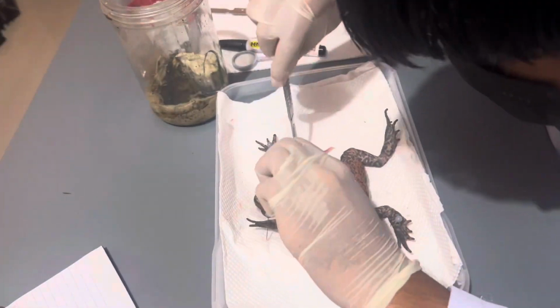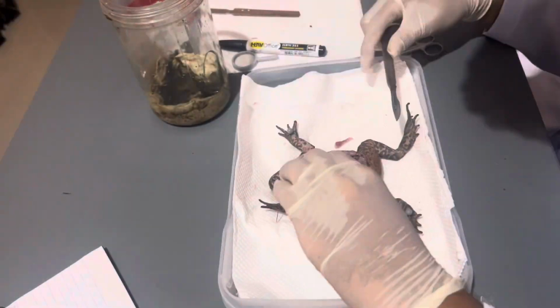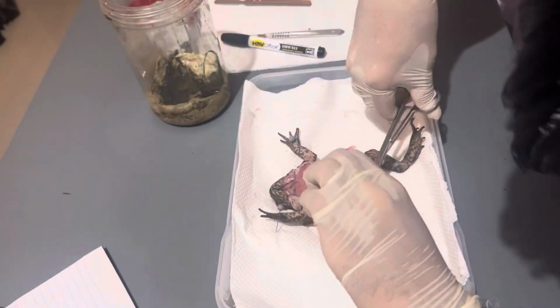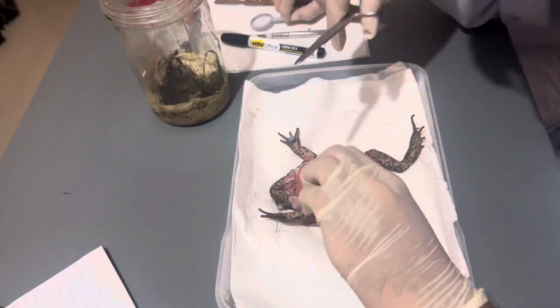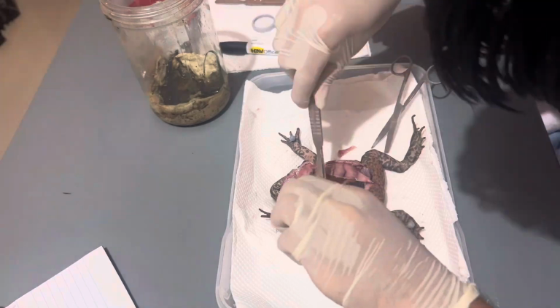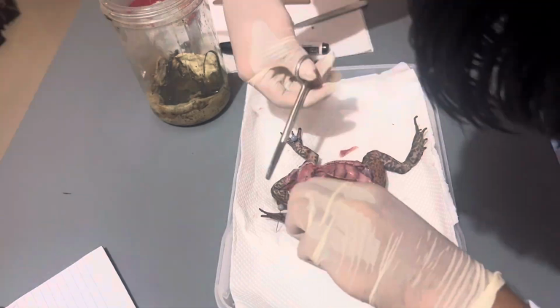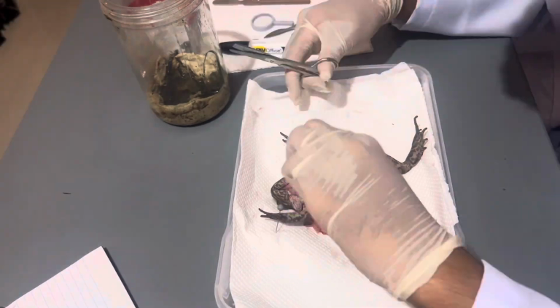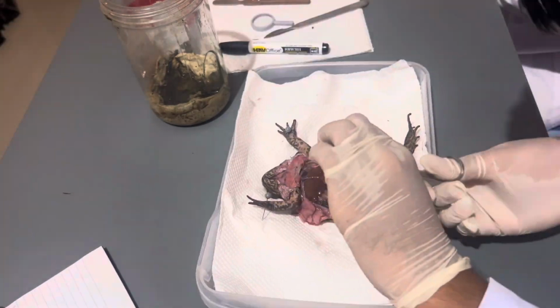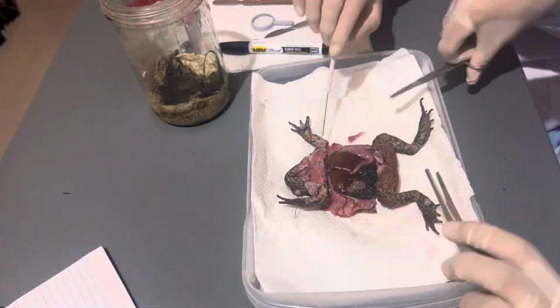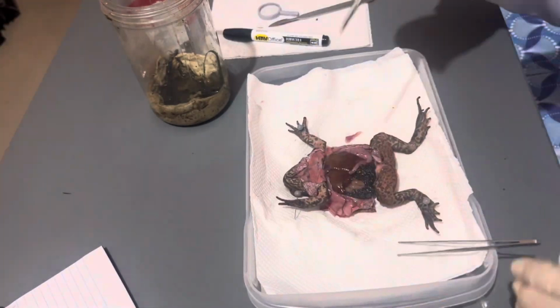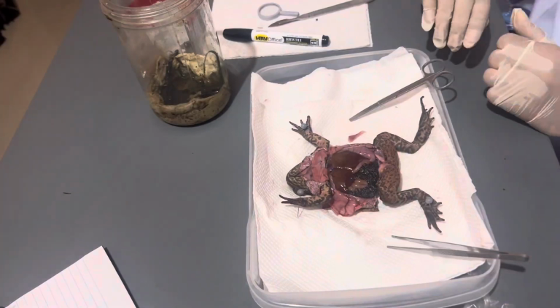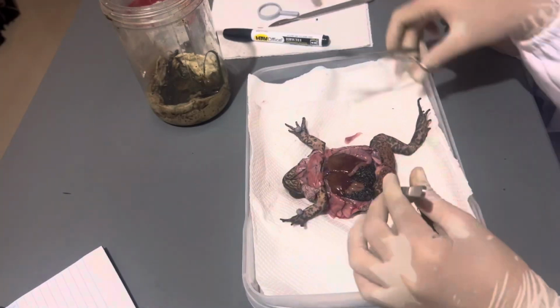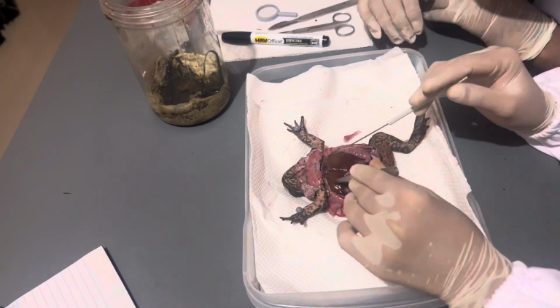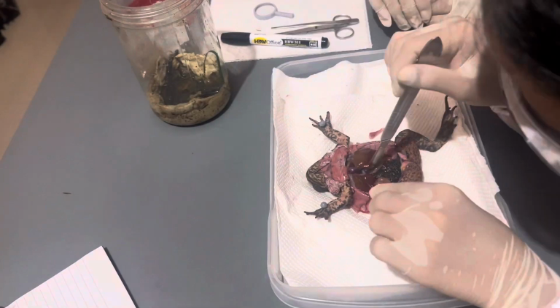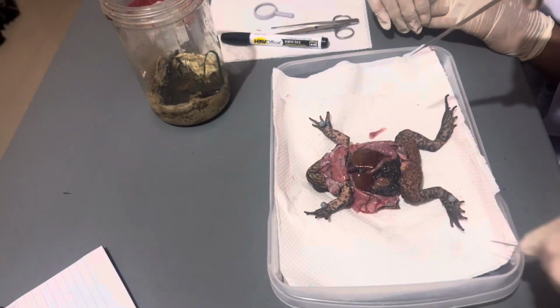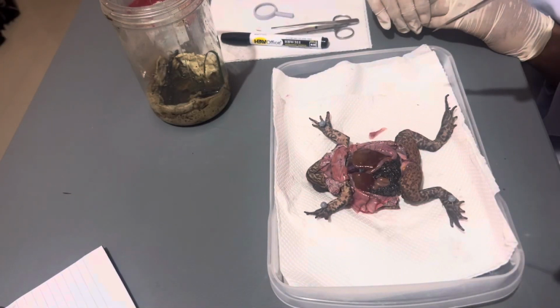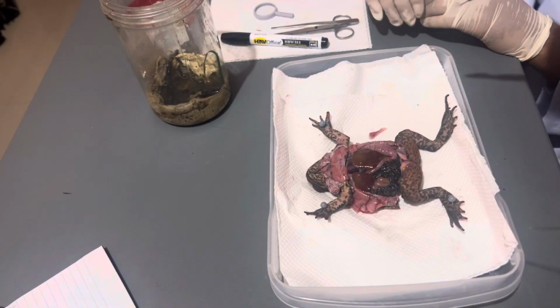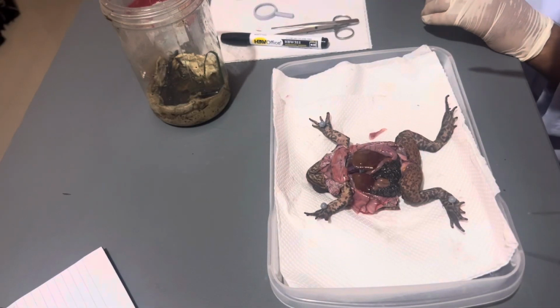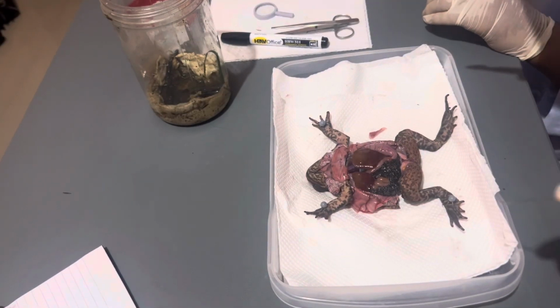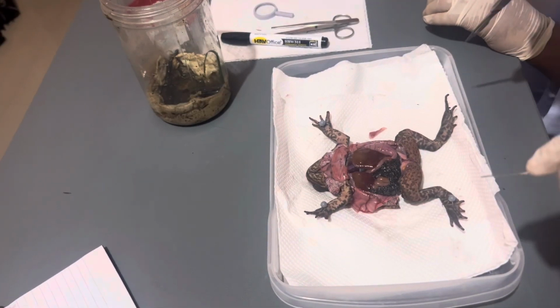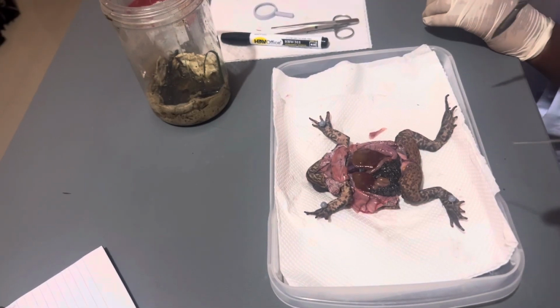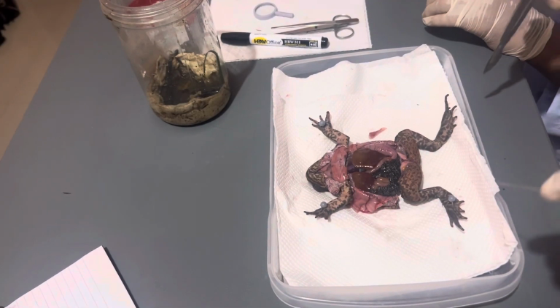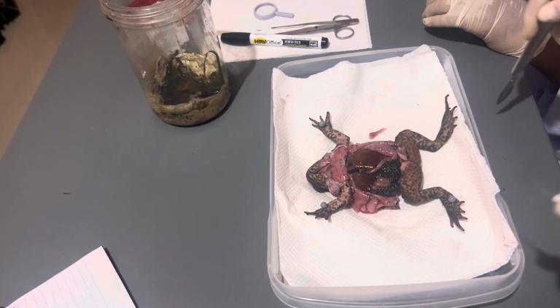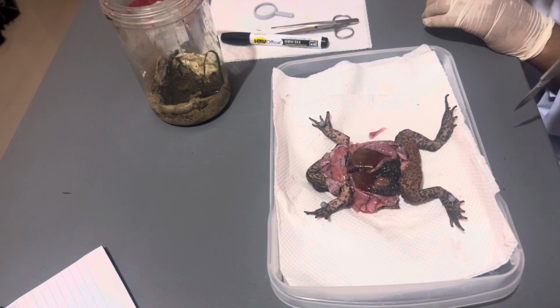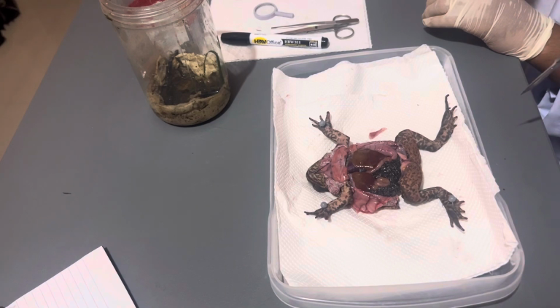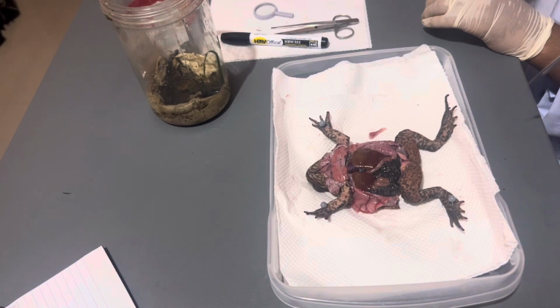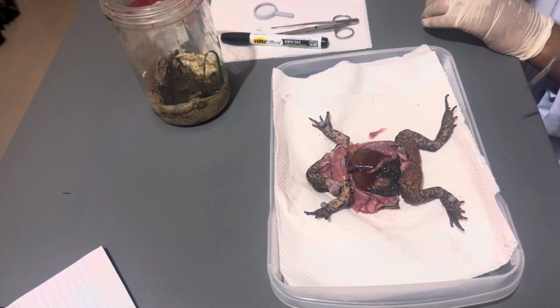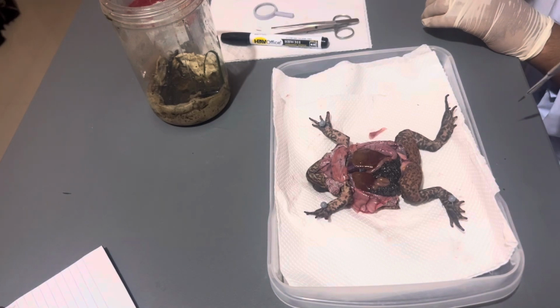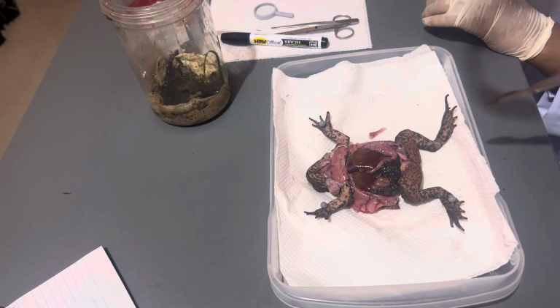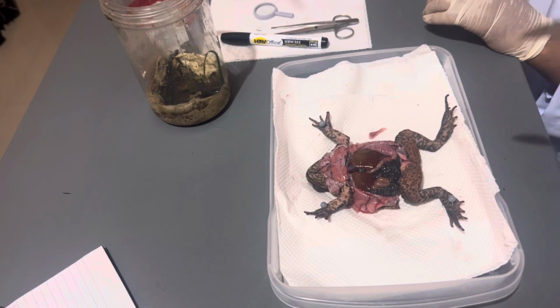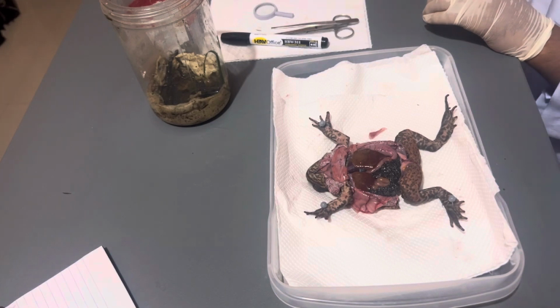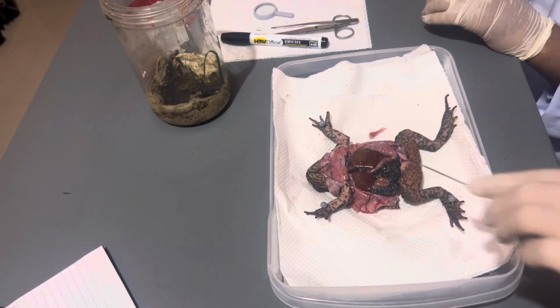Then I am continuing to cut the muscles. And finally, the toad's internal organs are exposed and ready to be examined.